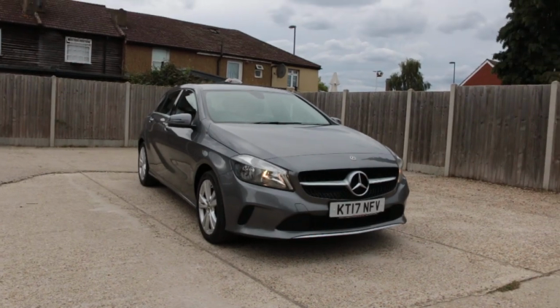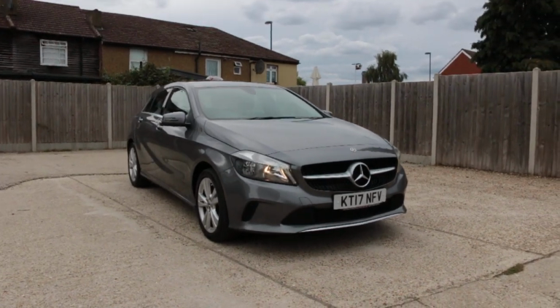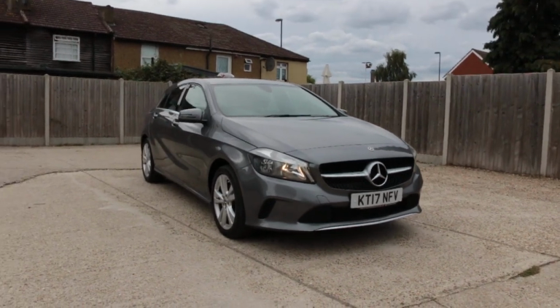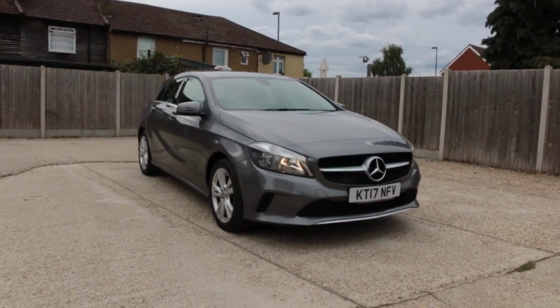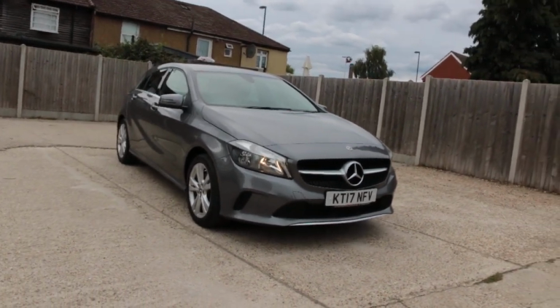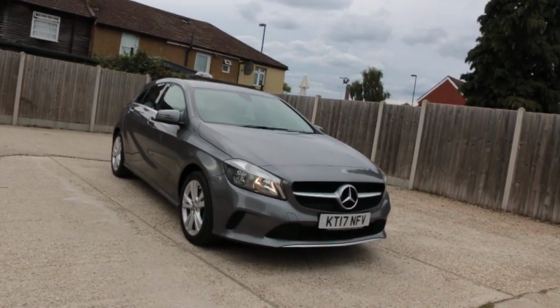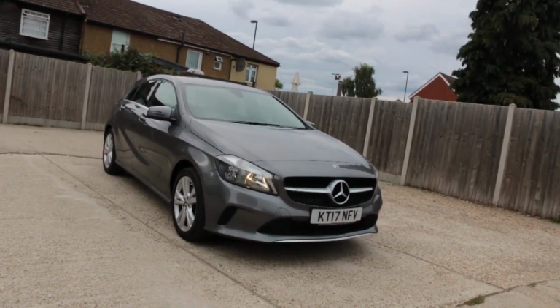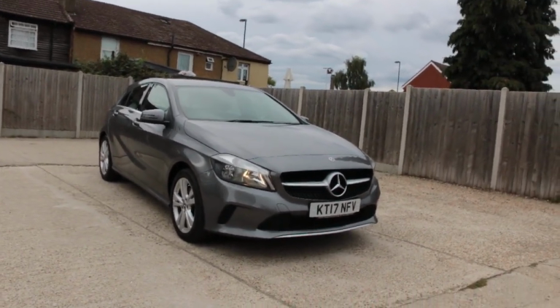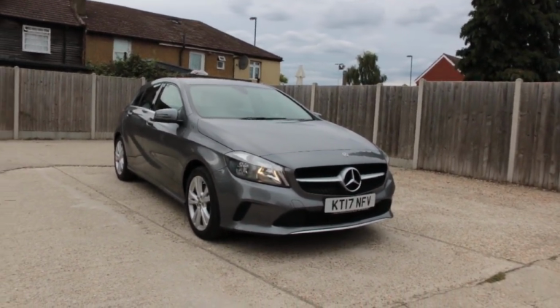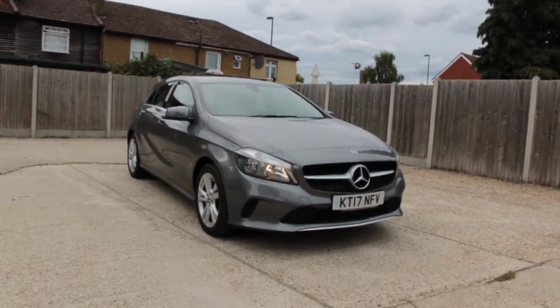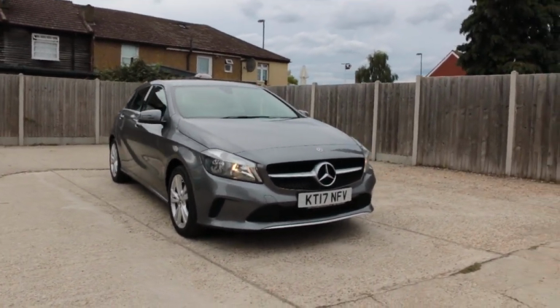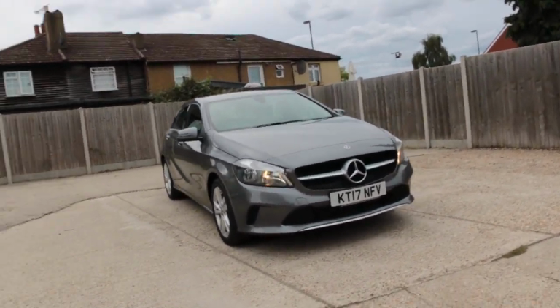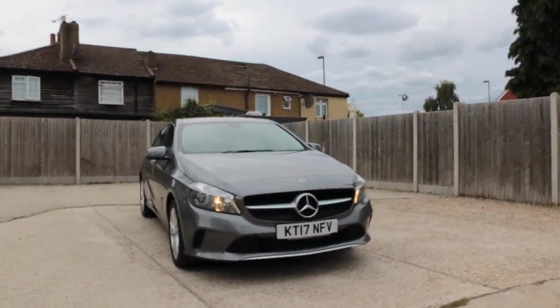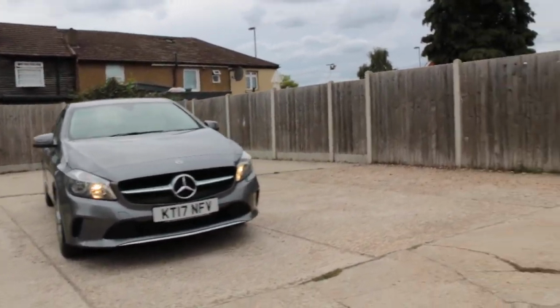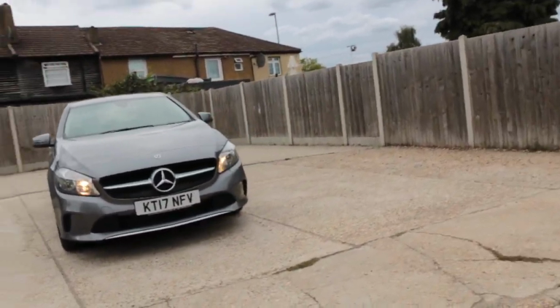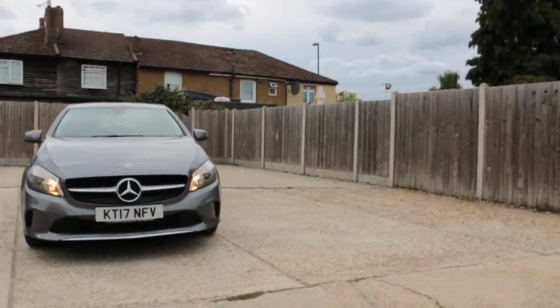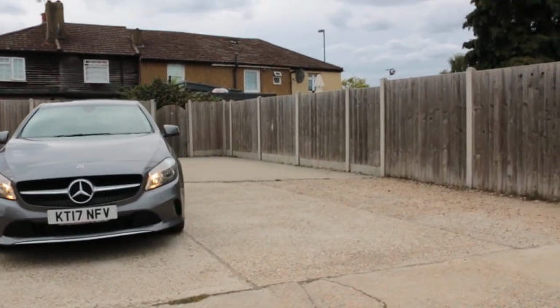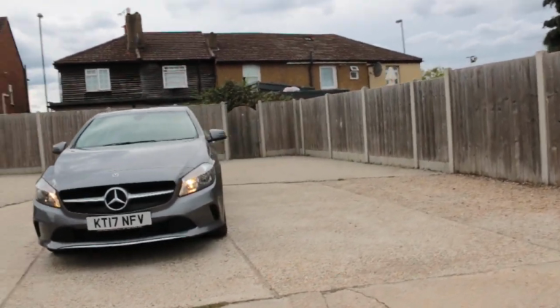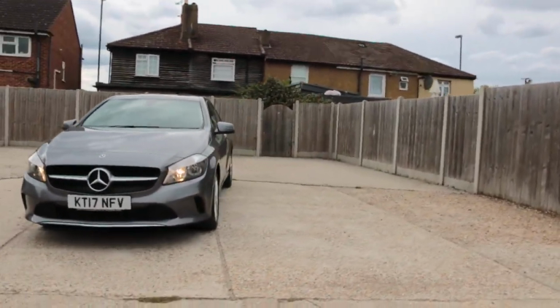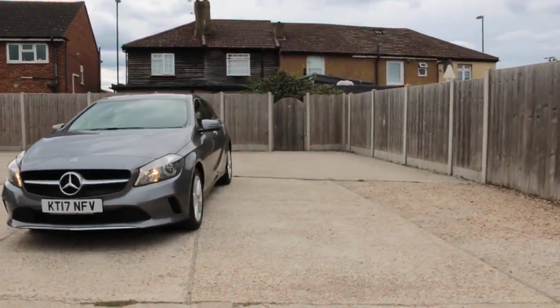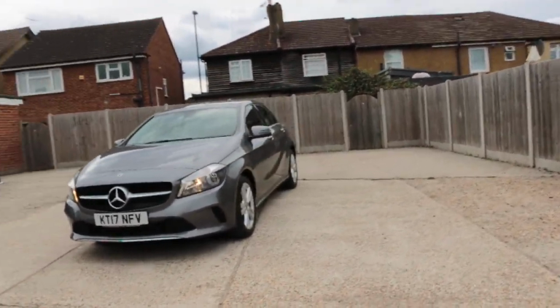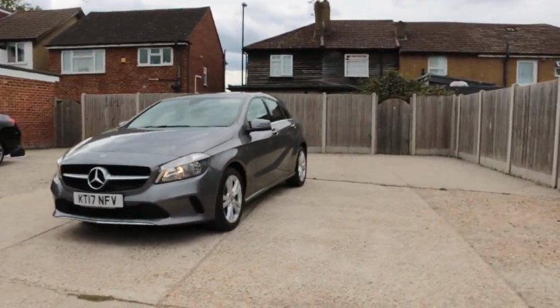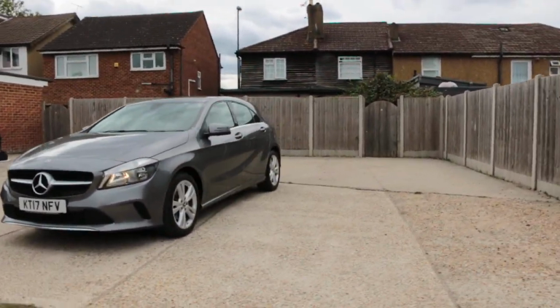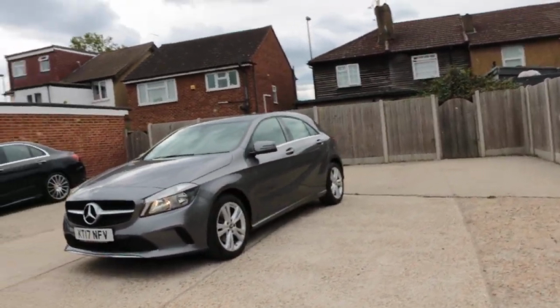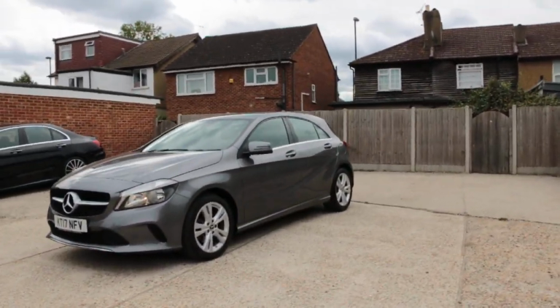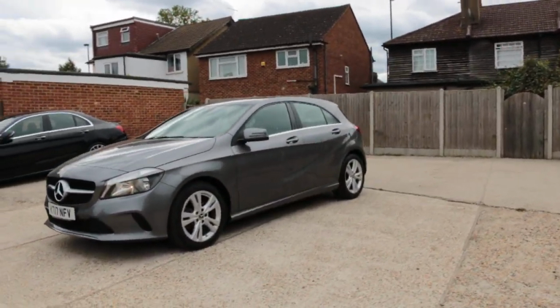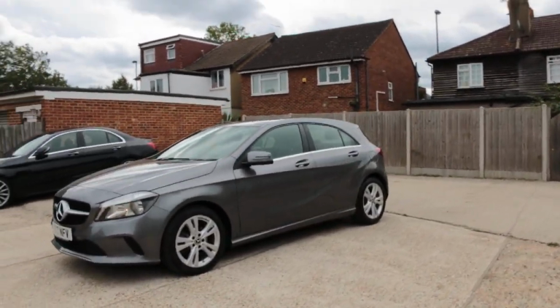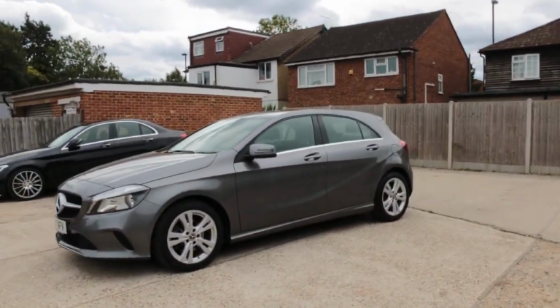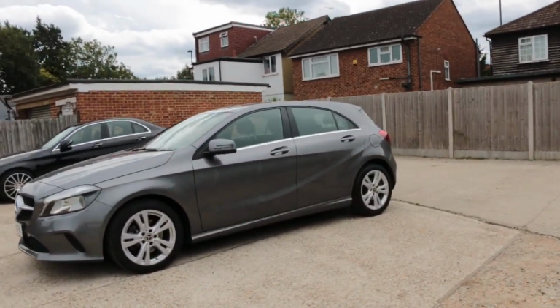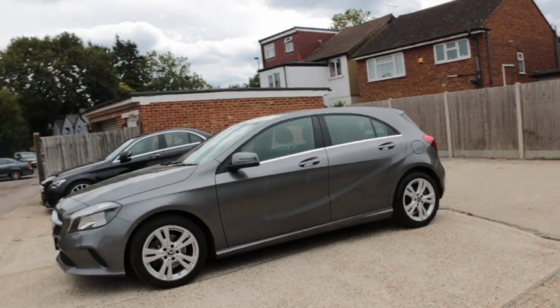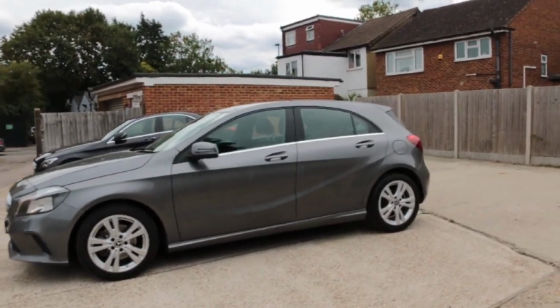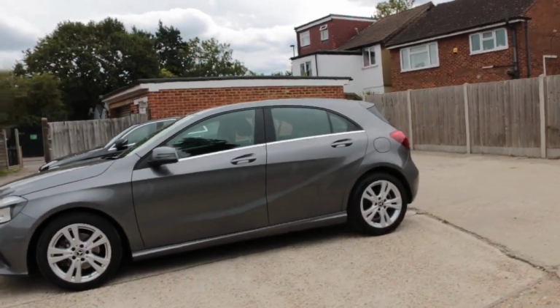Now it's available at McCarty Cars: Mercedes A-Class, 17 plate 2017, 5-door hatchback car.